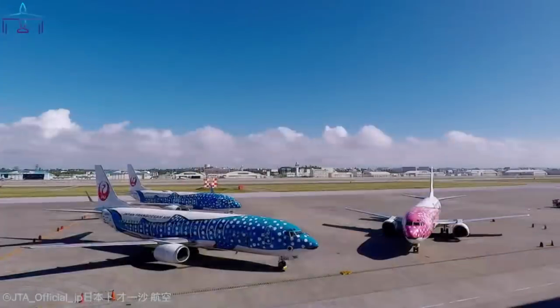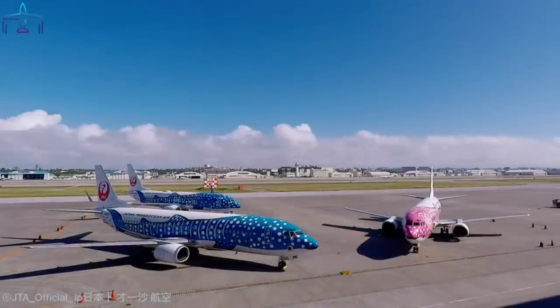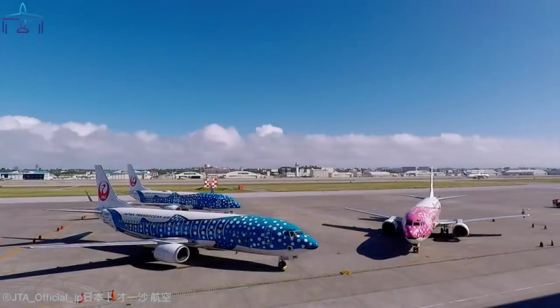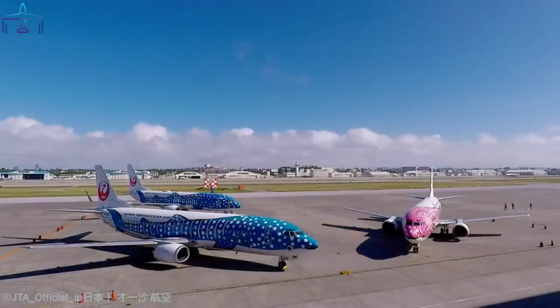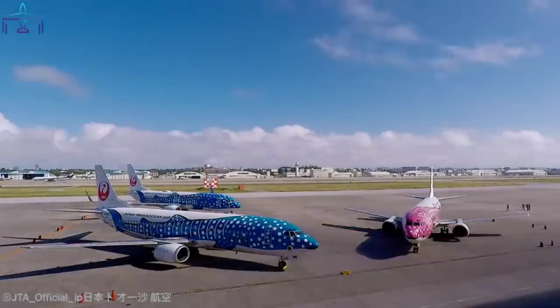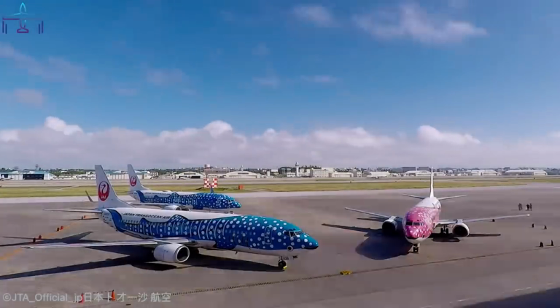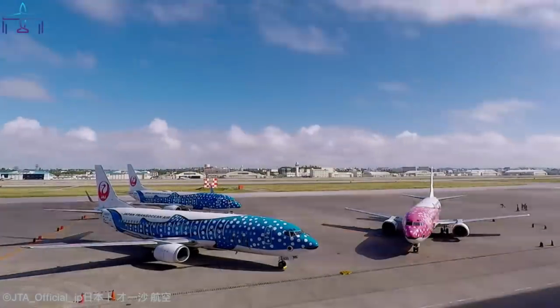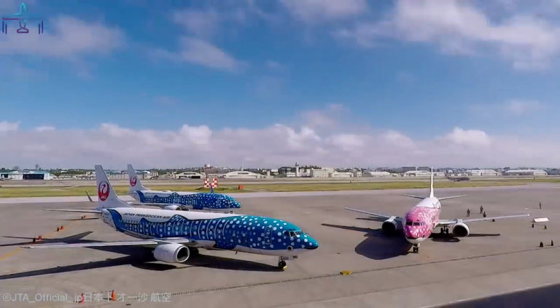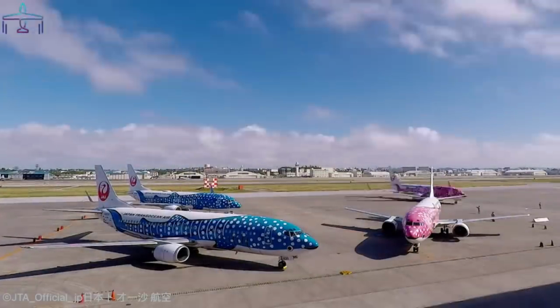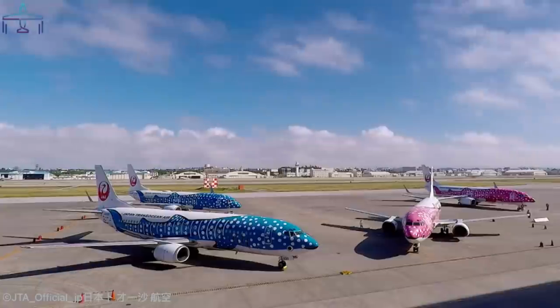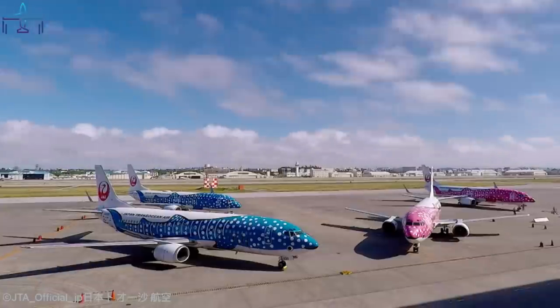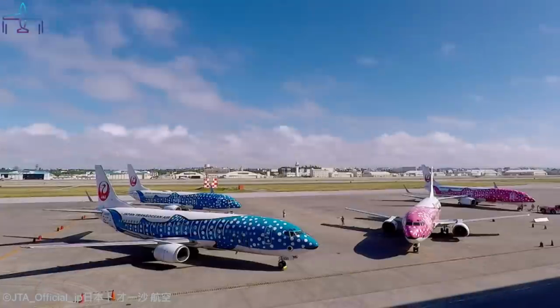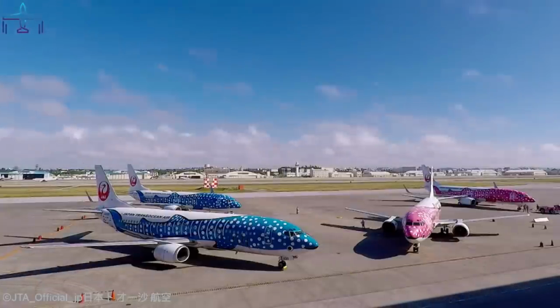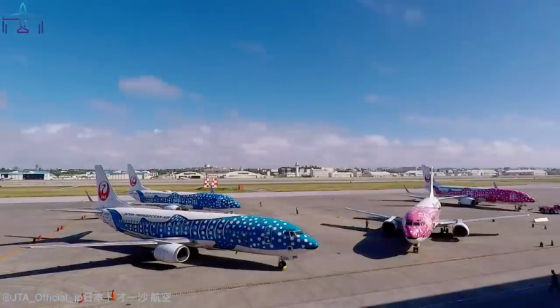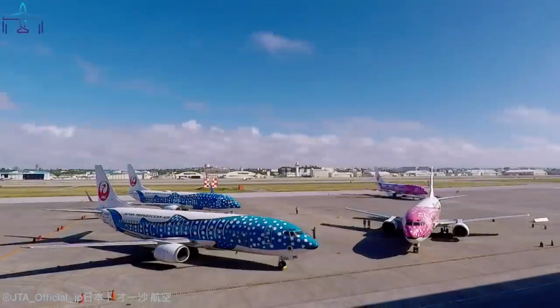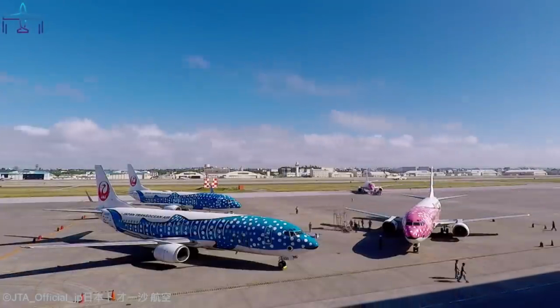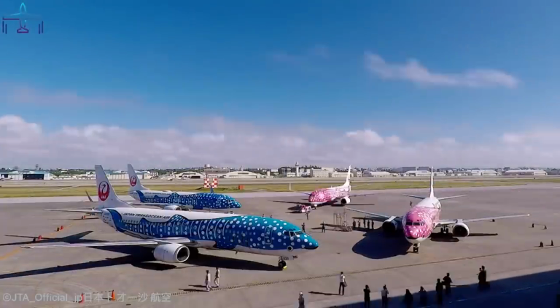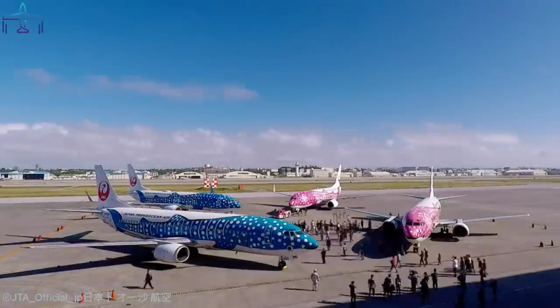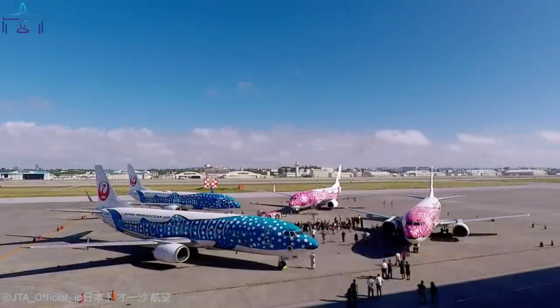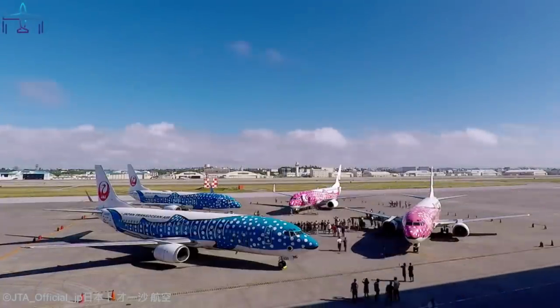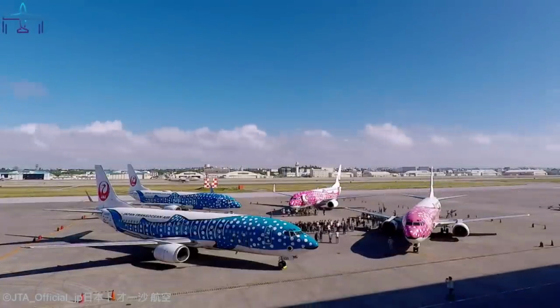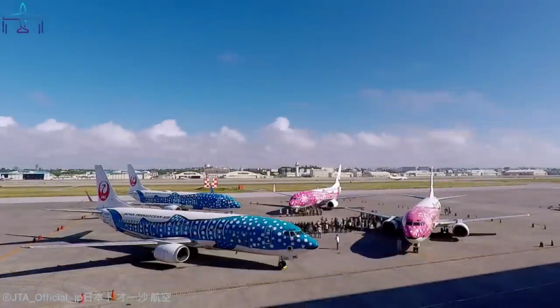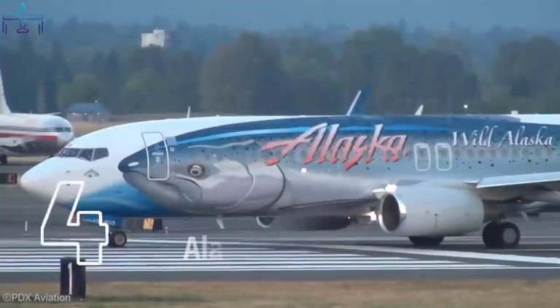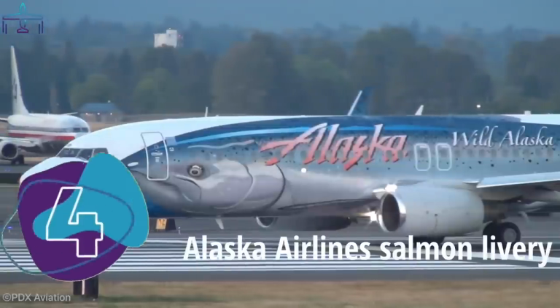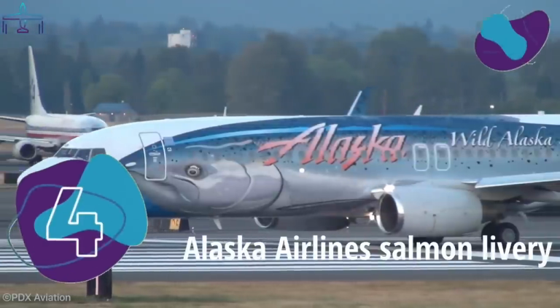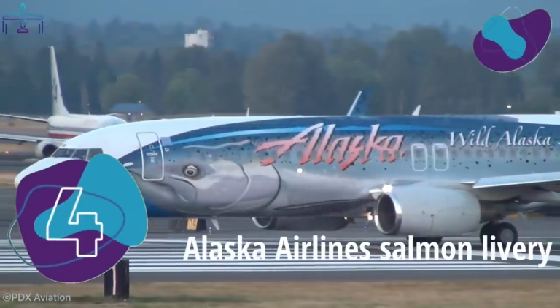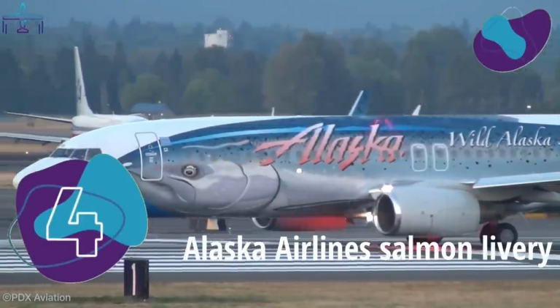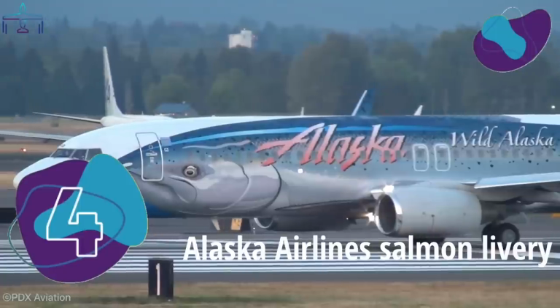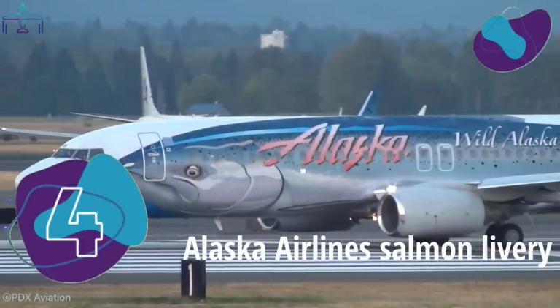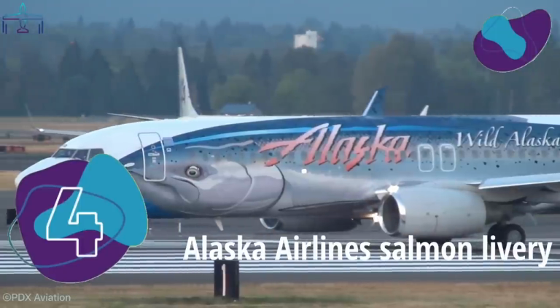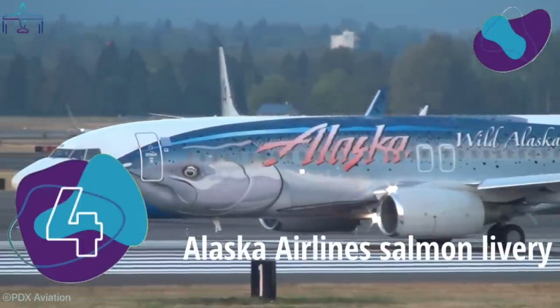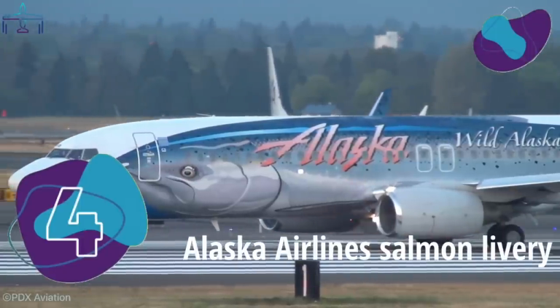Two liveries of this kind were delivered: a blue 'Jinbe' and a pink 'Air Sakura Jinbe,' Jinbe being the Japanese word for whale shark.